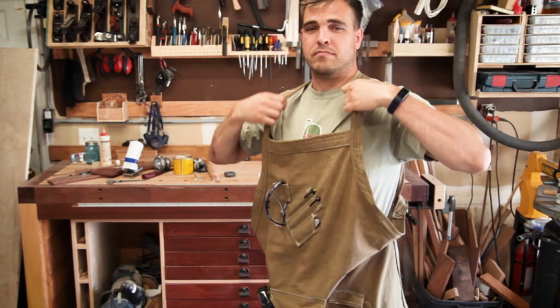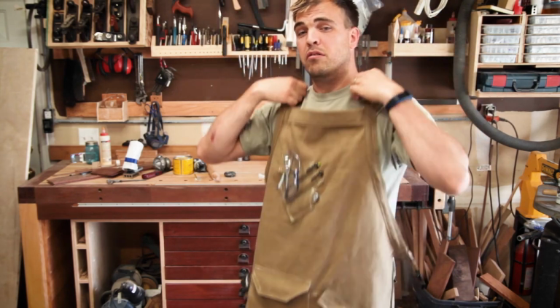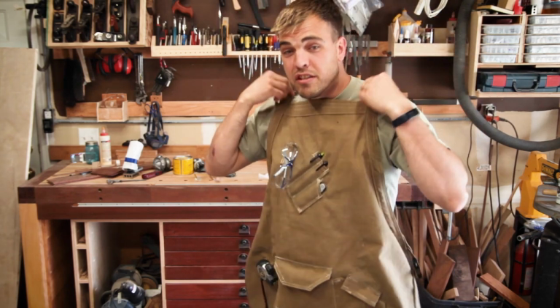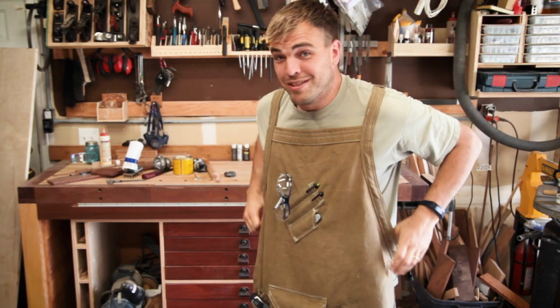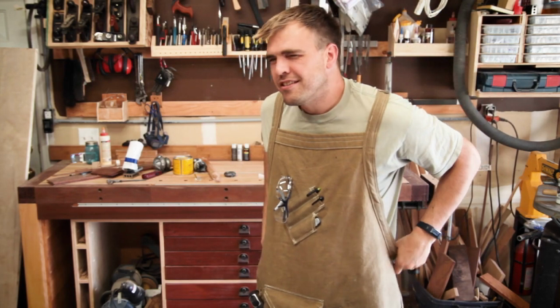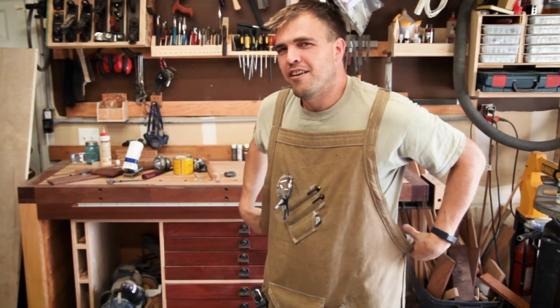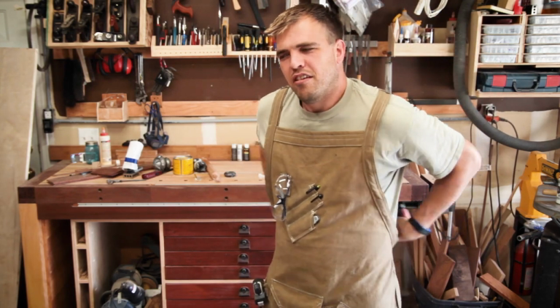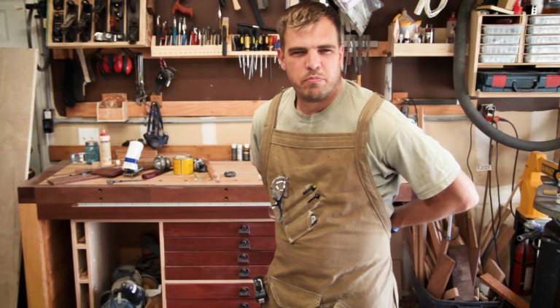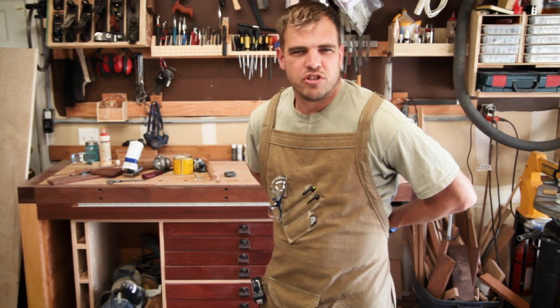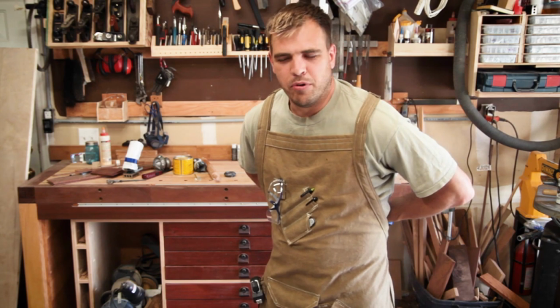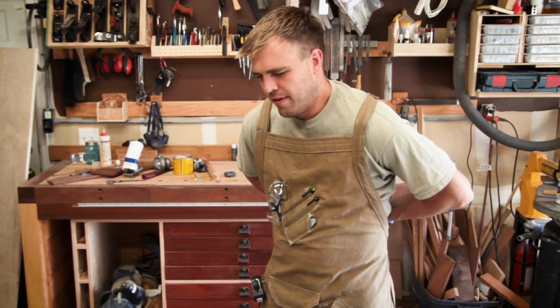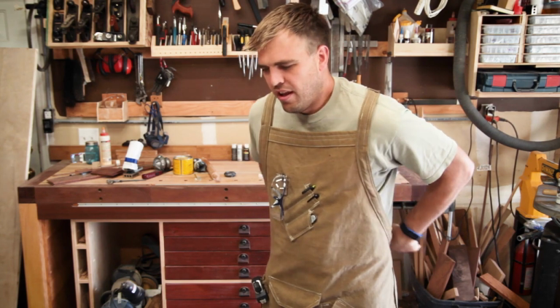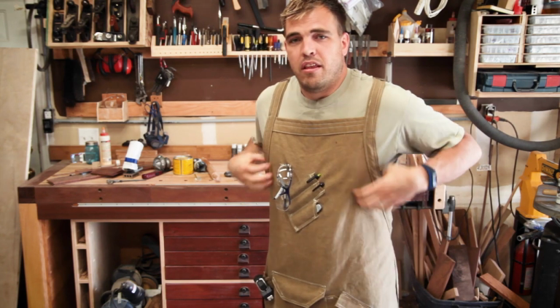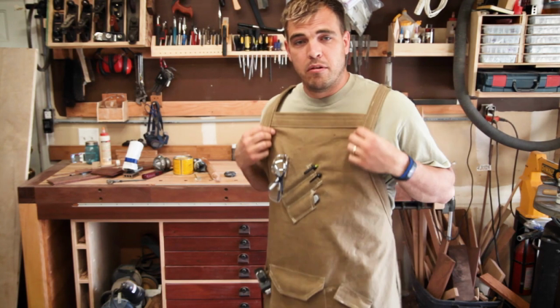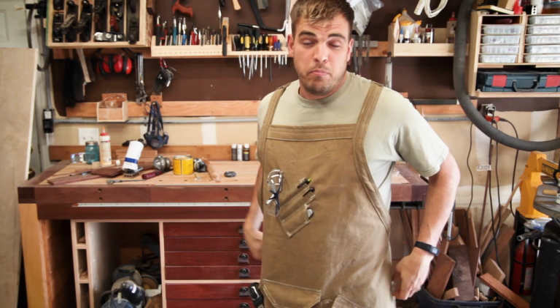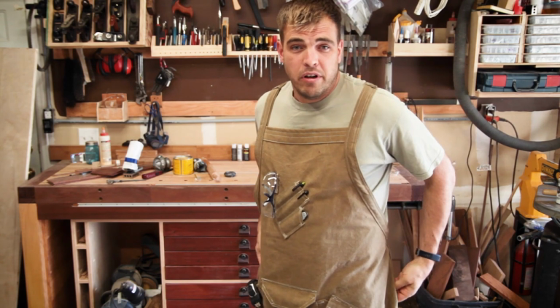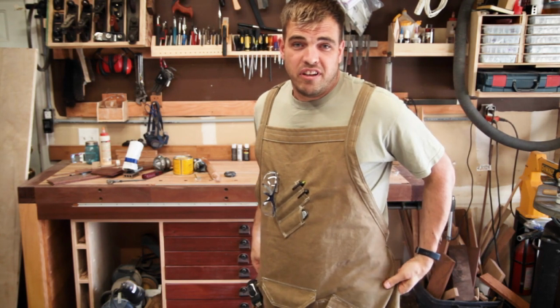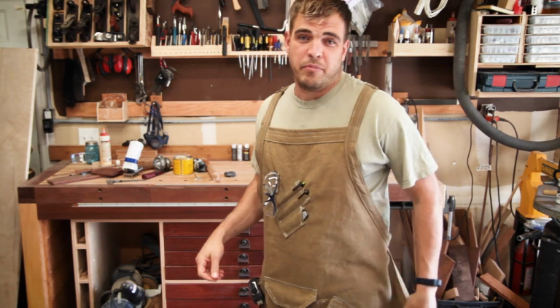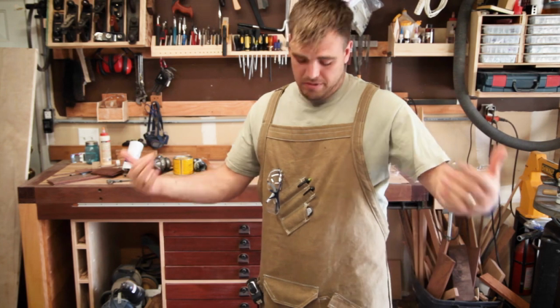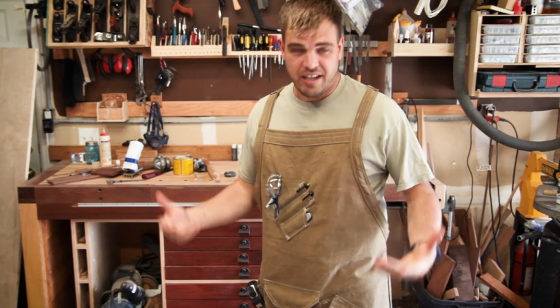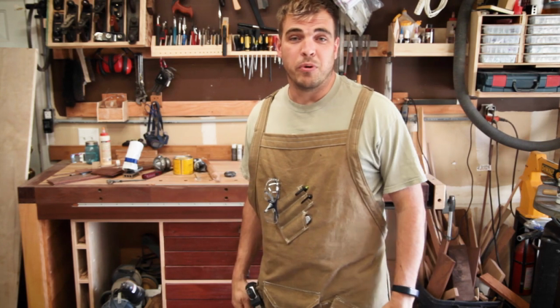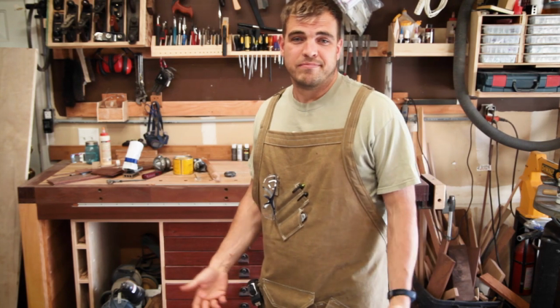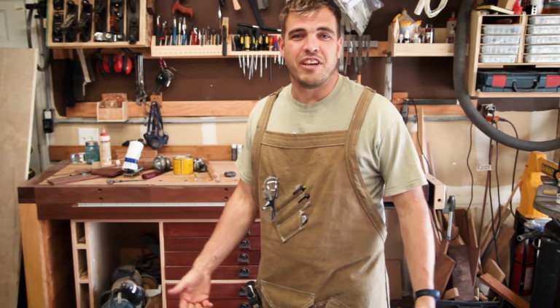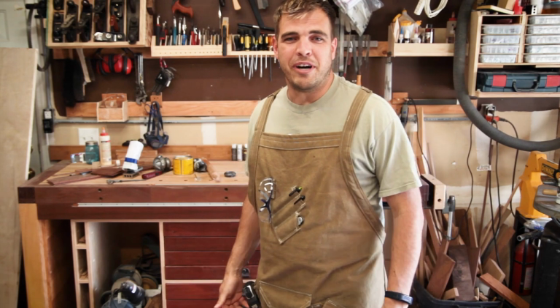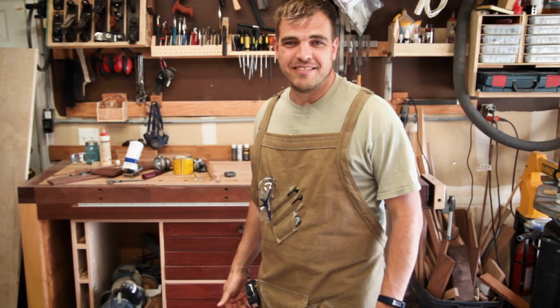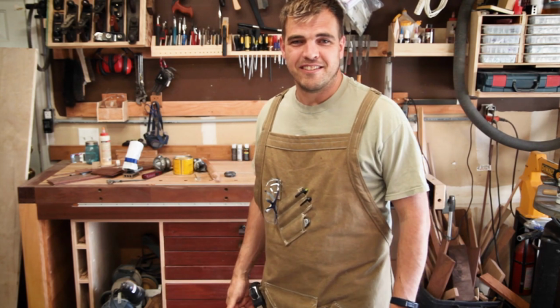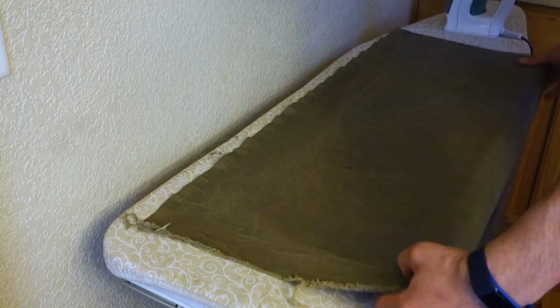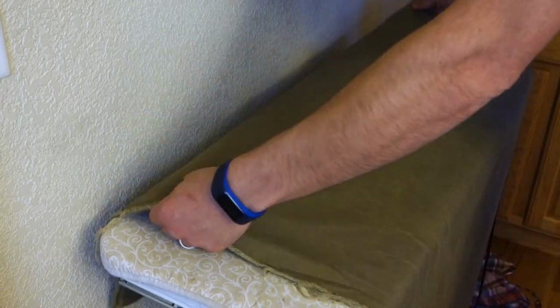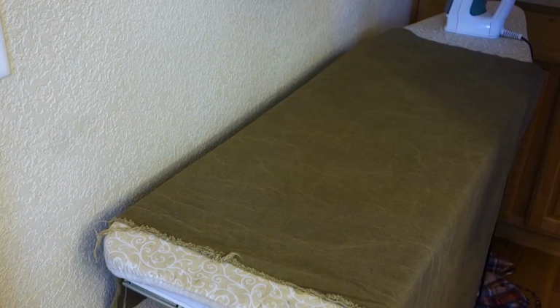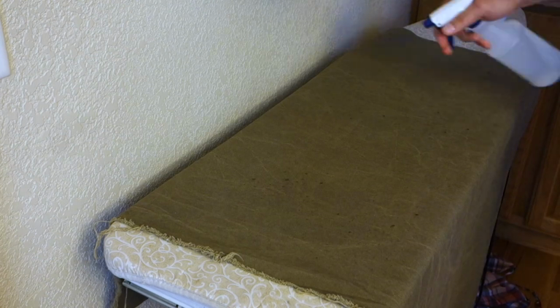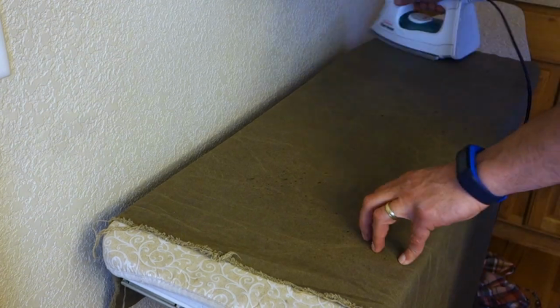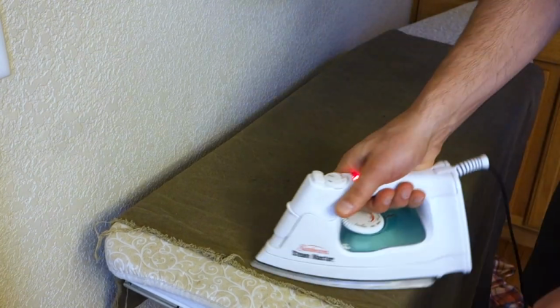Despite how stylish they are, not everyone prefers a shop apron, but if you make one you can customize it exactly how you want. This is how I made mine.